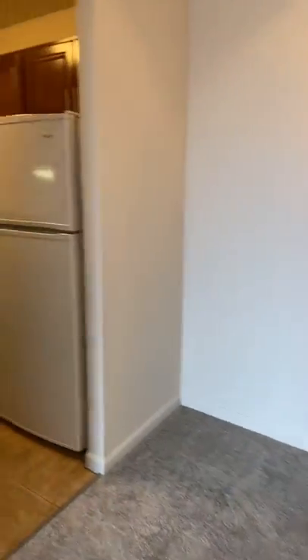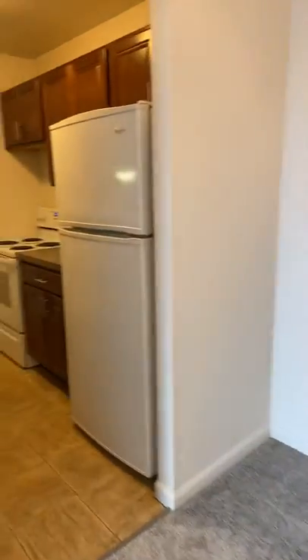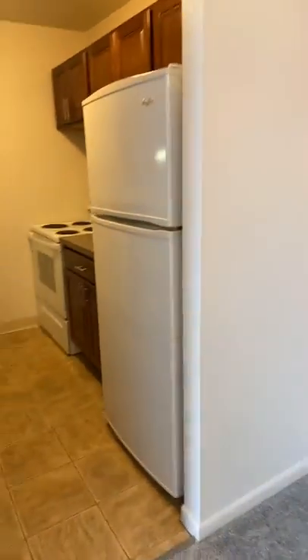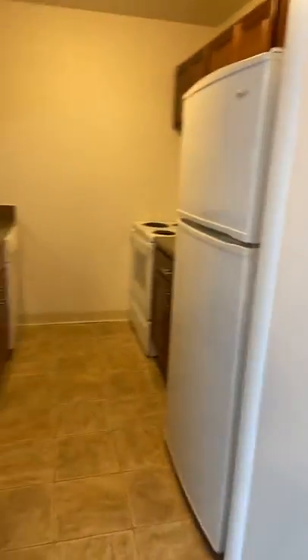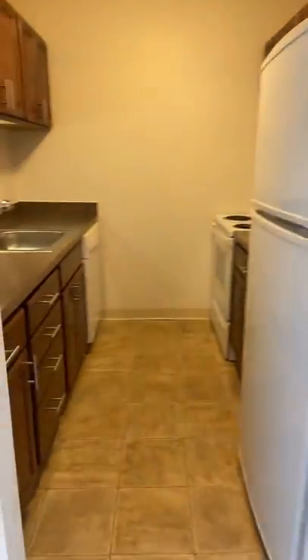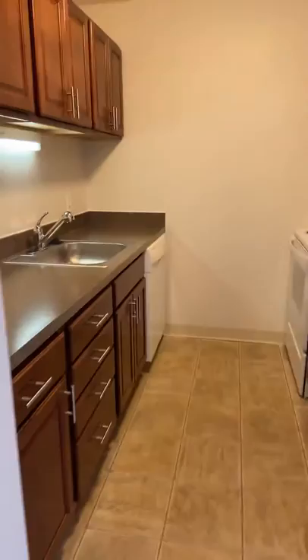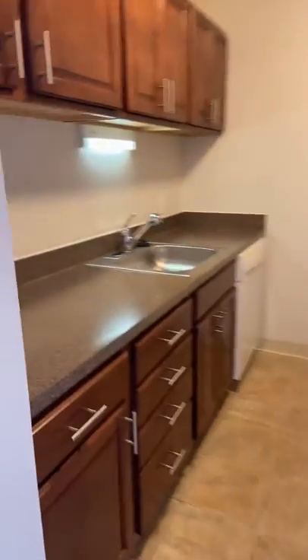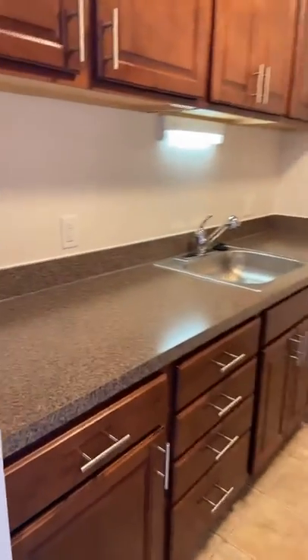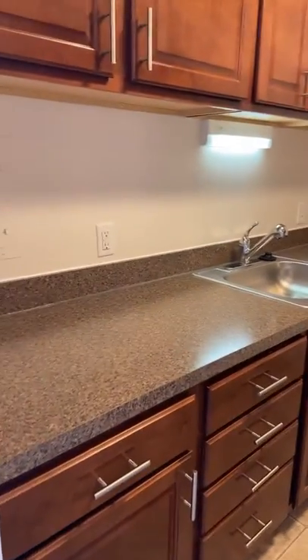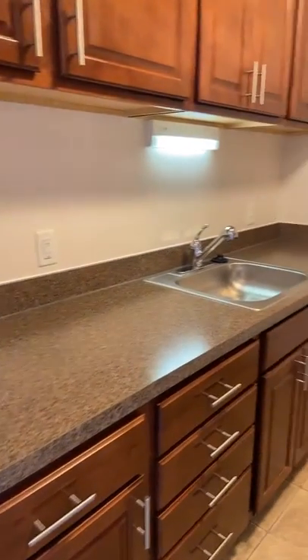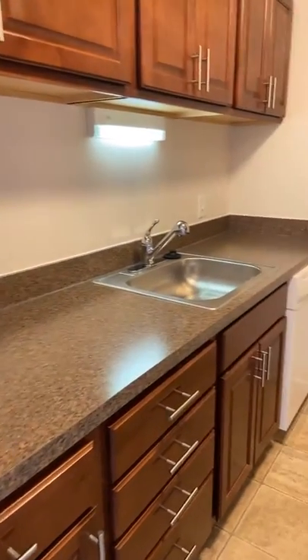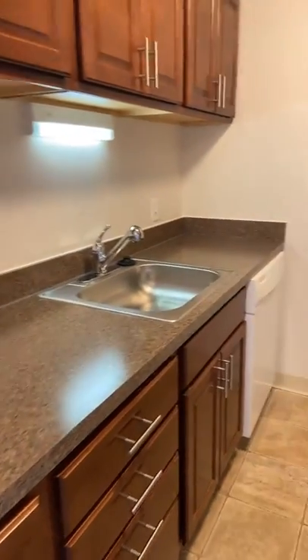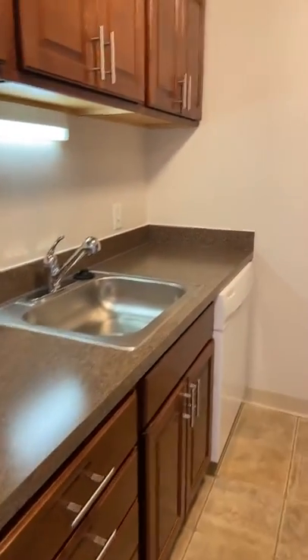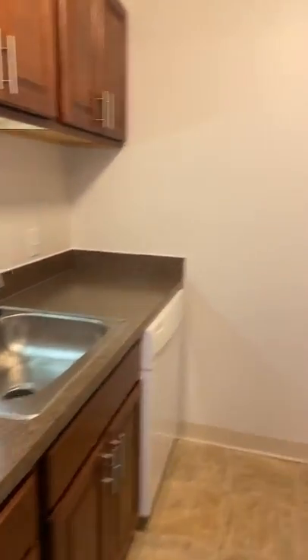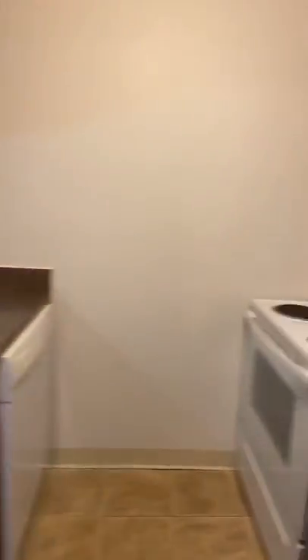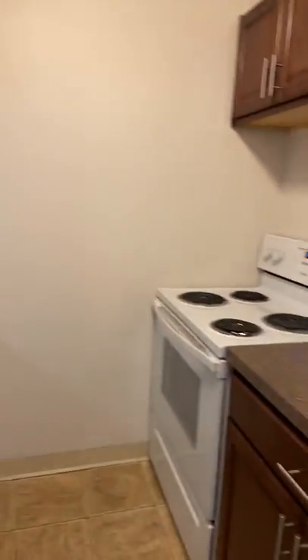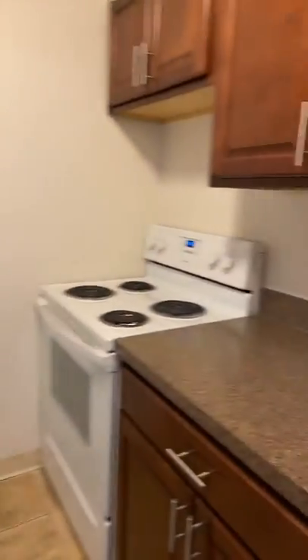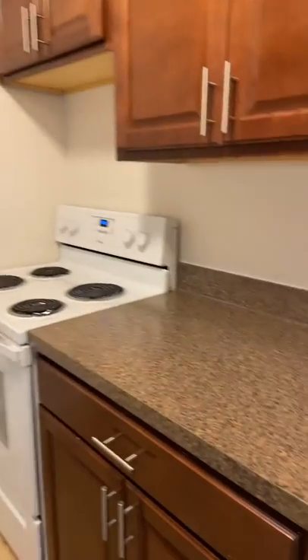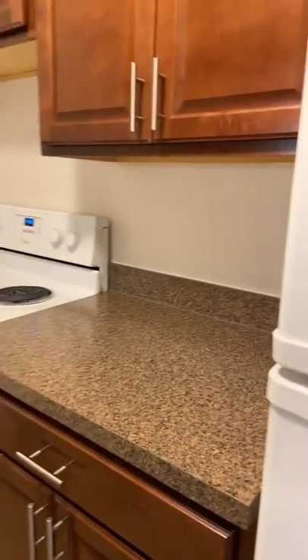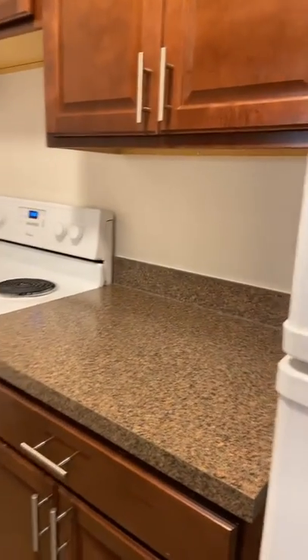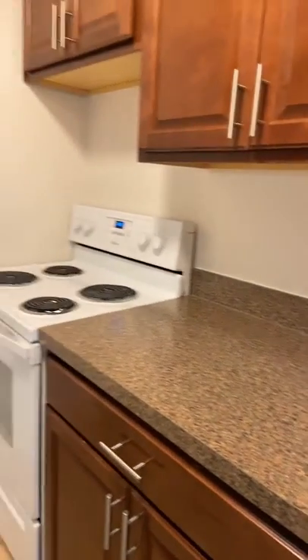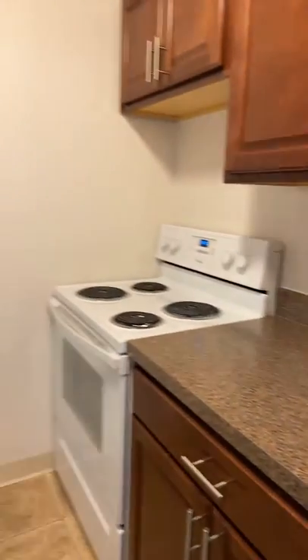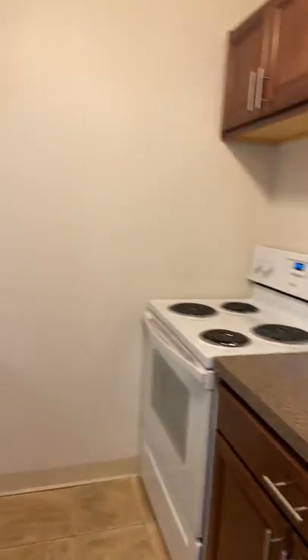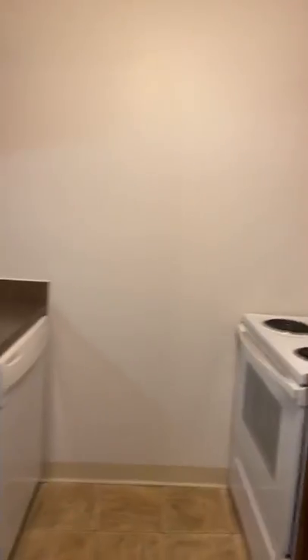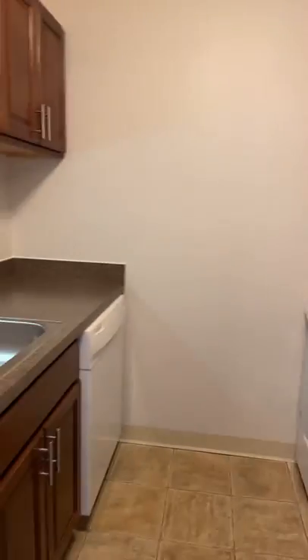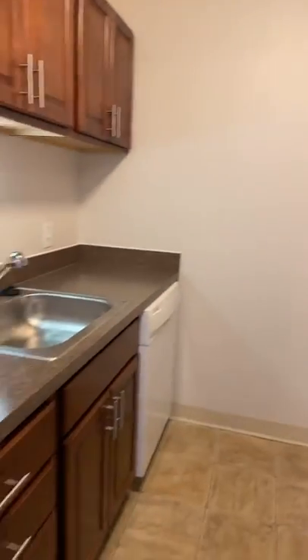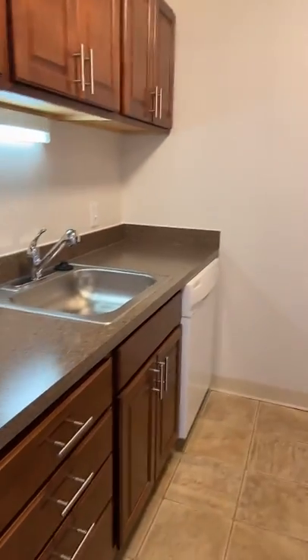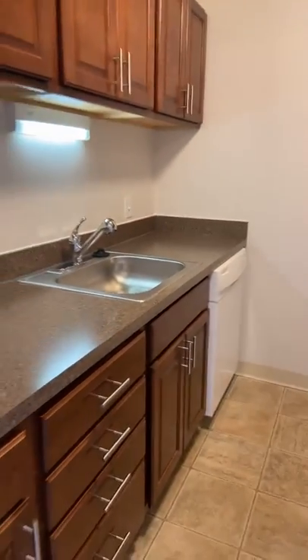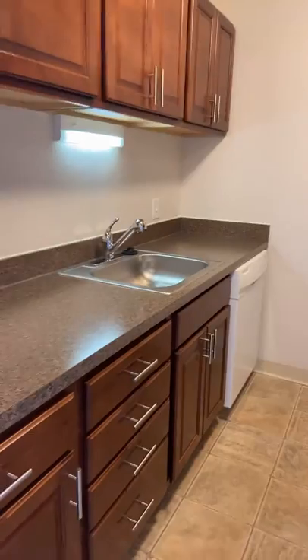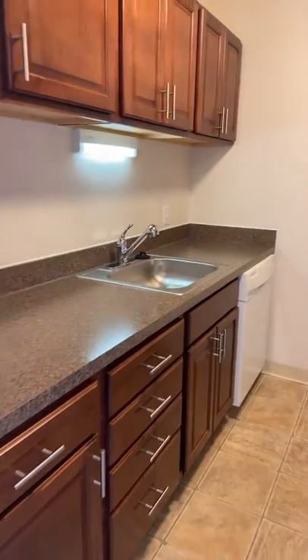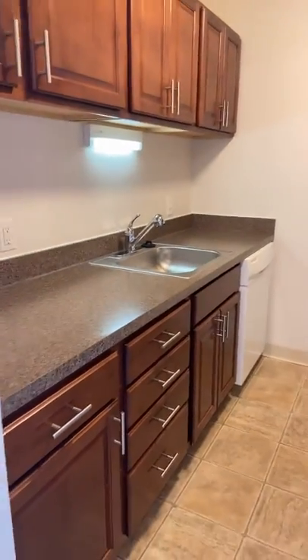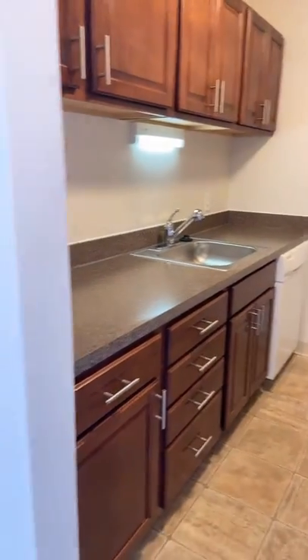Your kitchen is a galley type of a kitchen with a lot of counter space along with your standard appliances: refrigerator, stove, dishwasher, and a disposal.